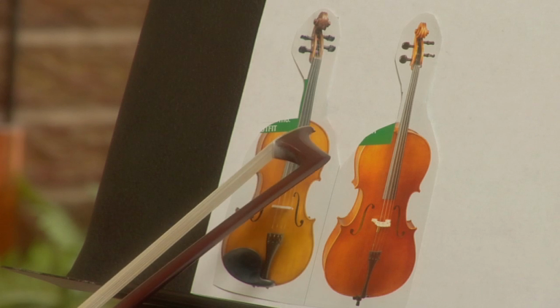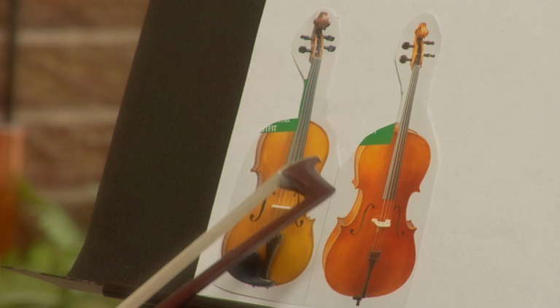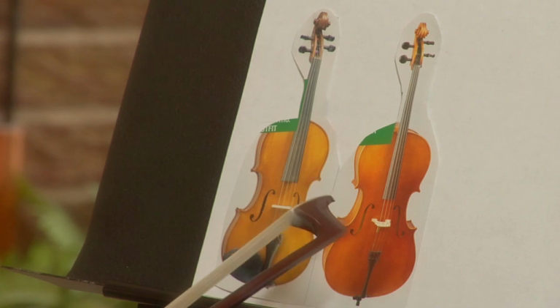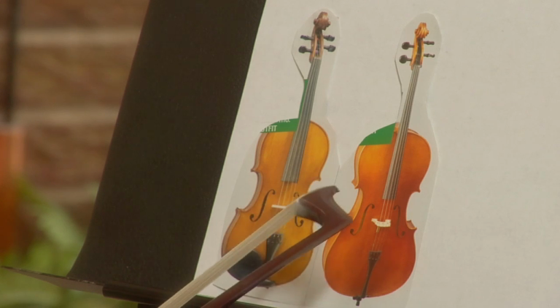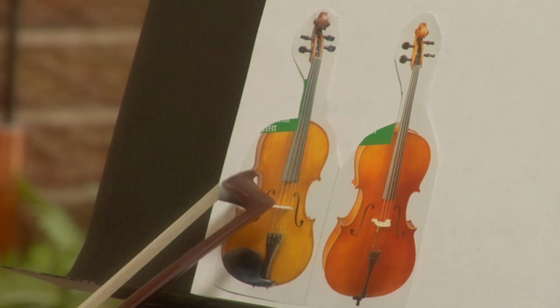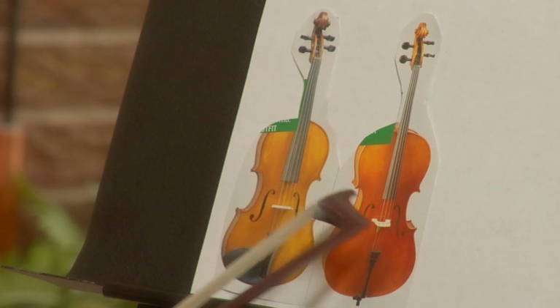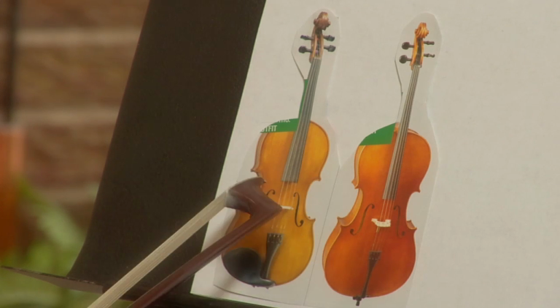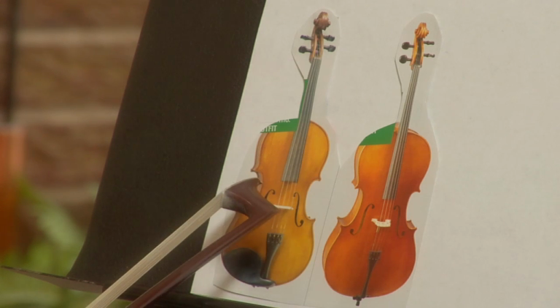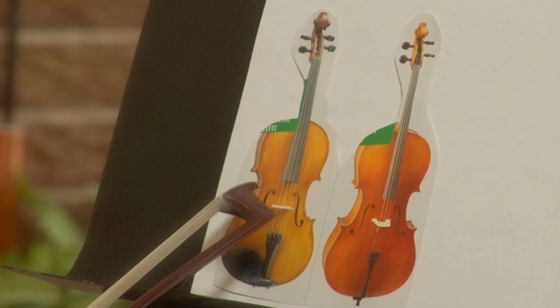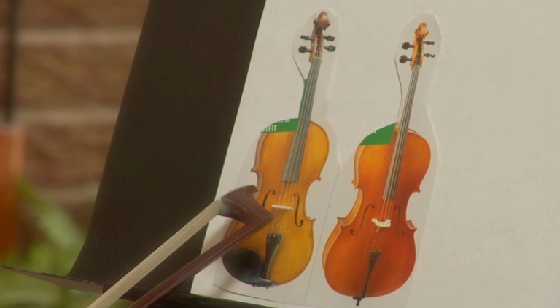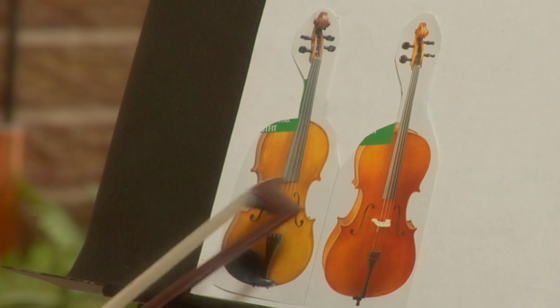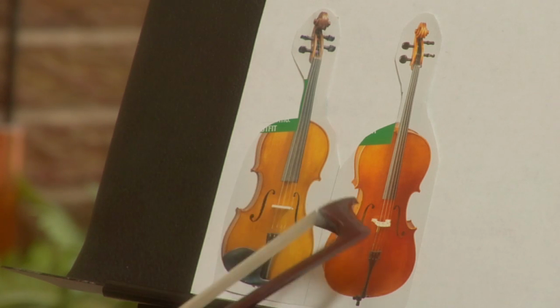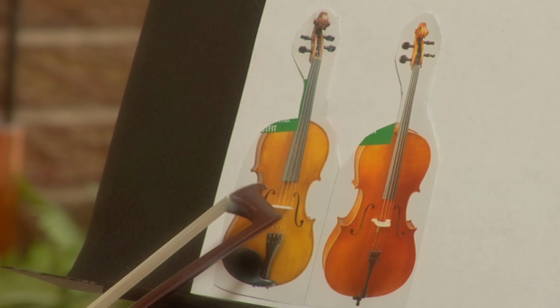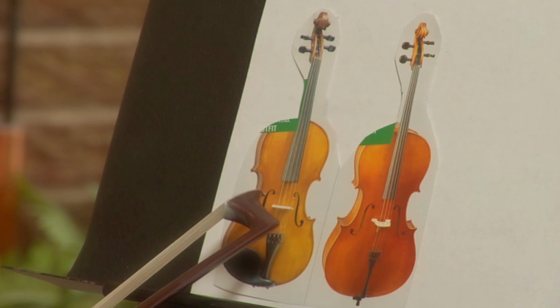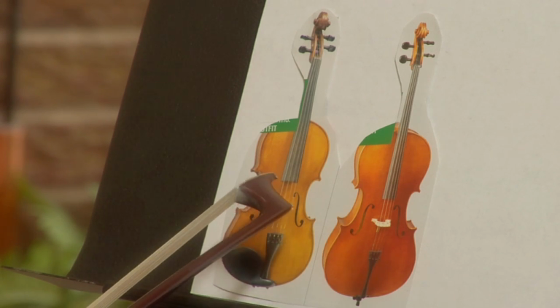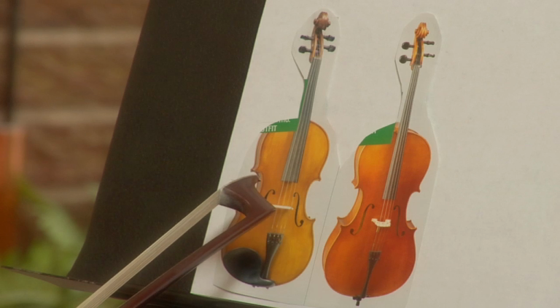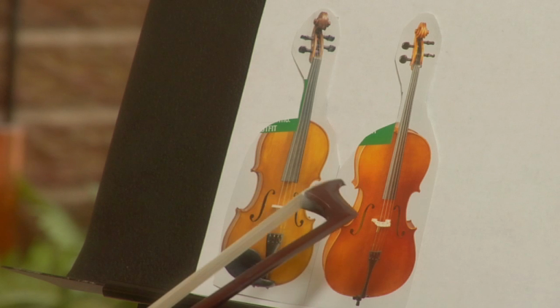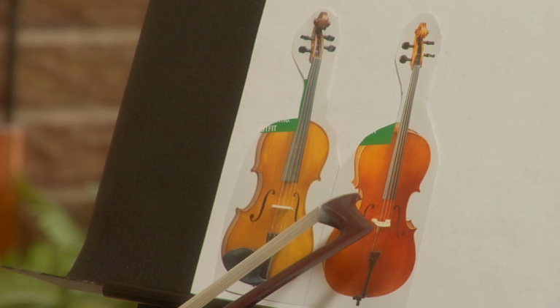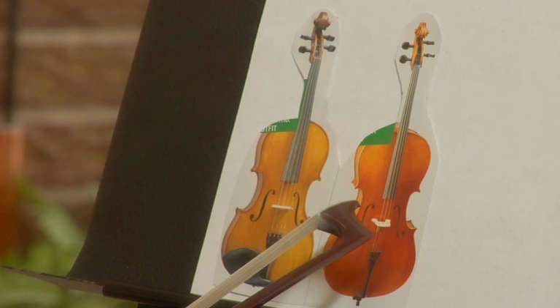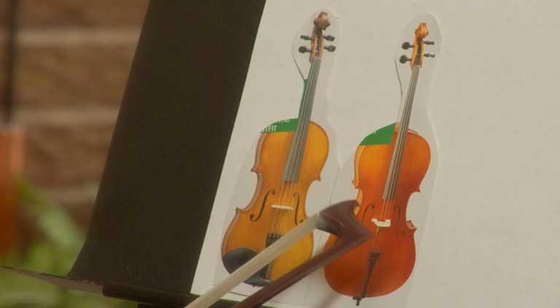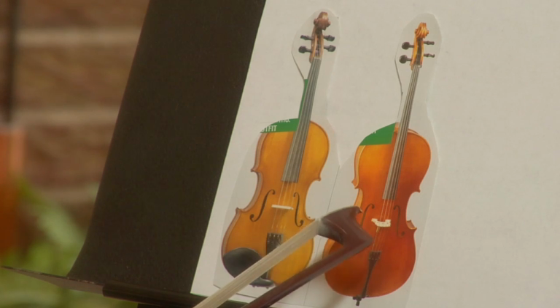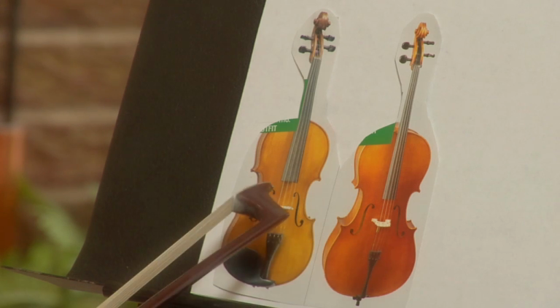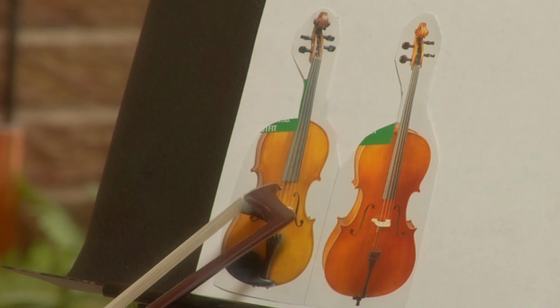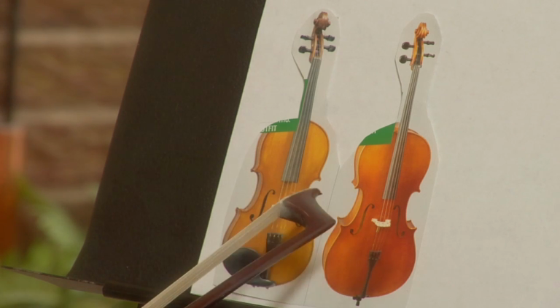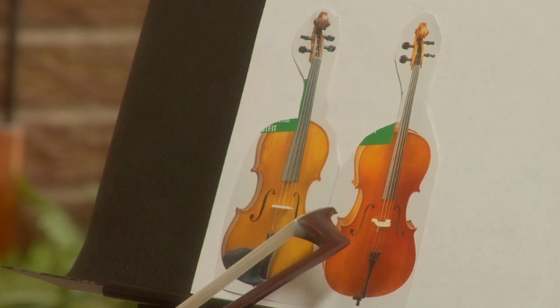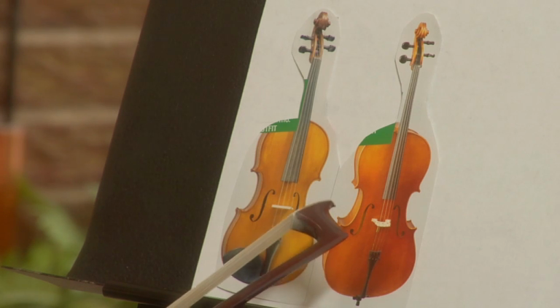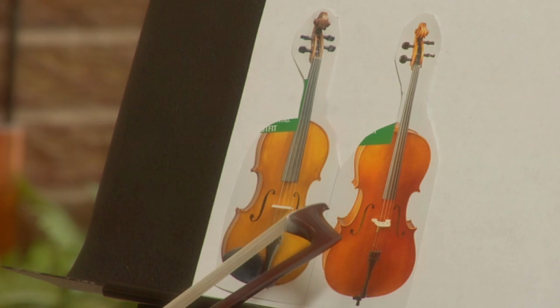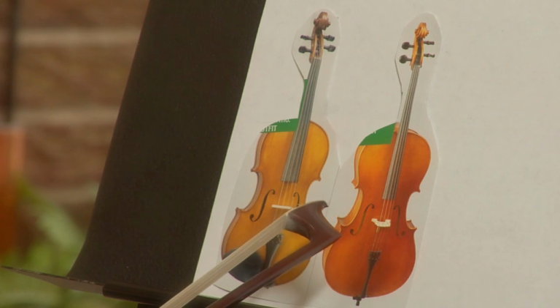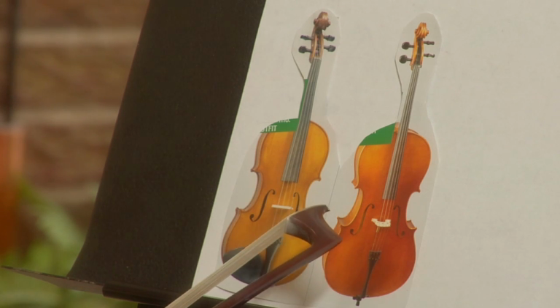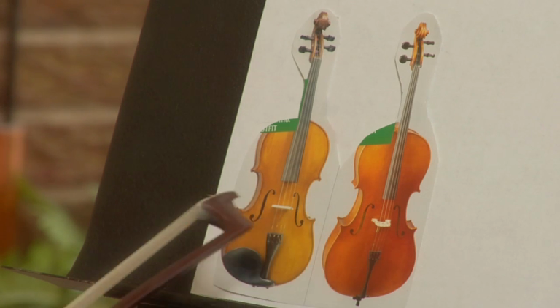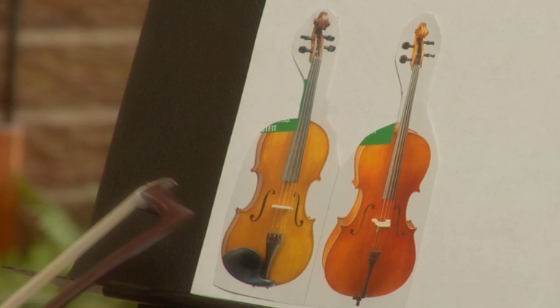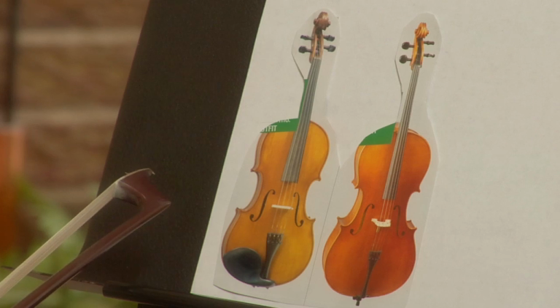In this picture, the two instruments look the same in size. In reality, the cello is much bigger than the violin, but I think on this photo you can definitely see the similarities.